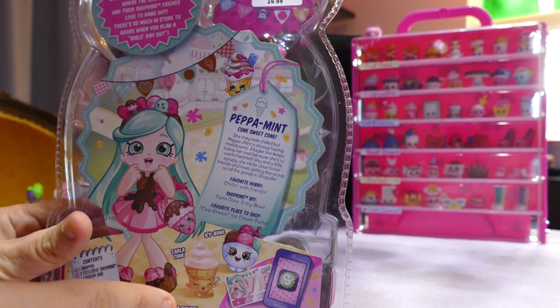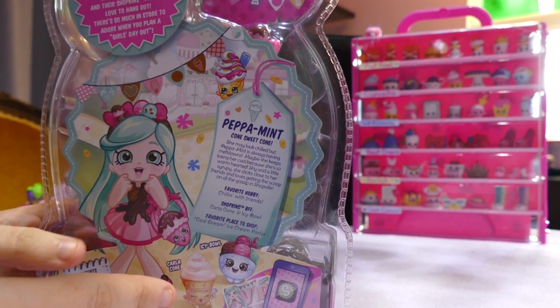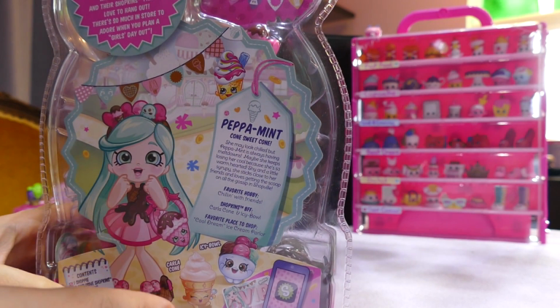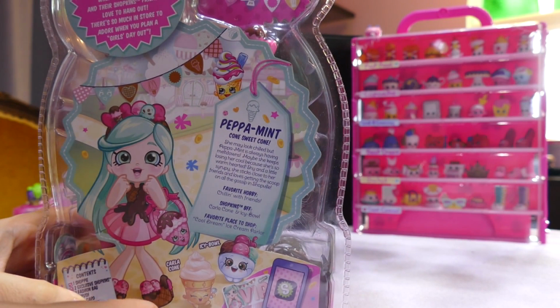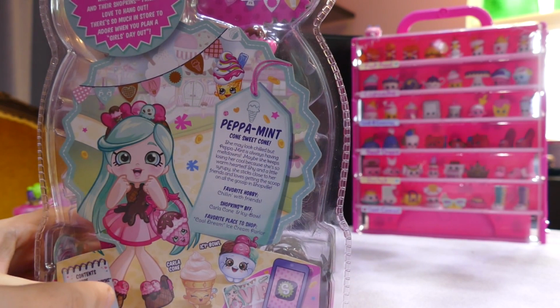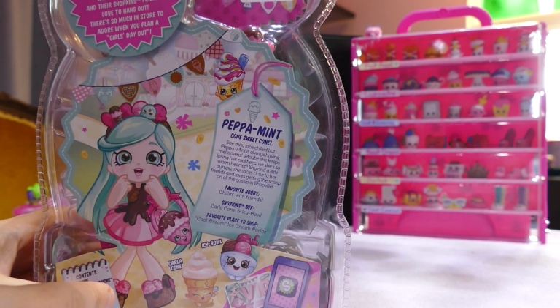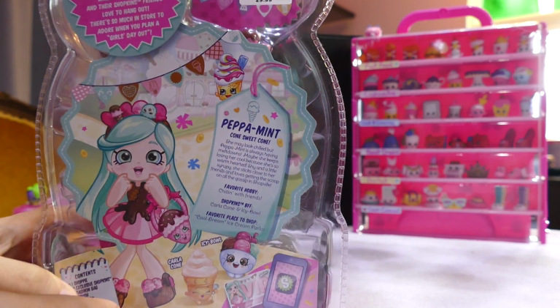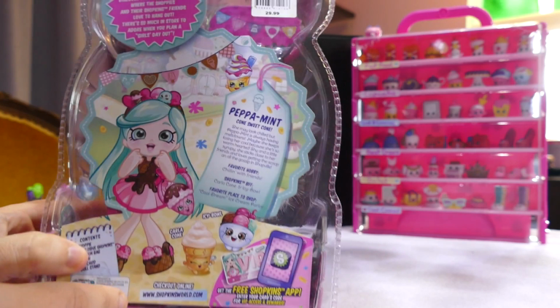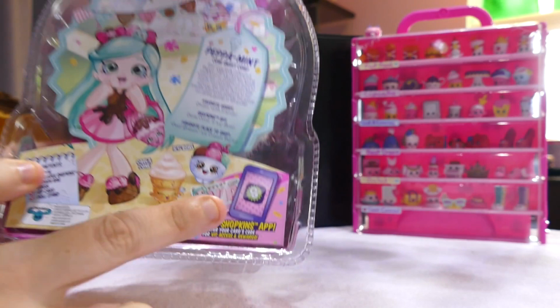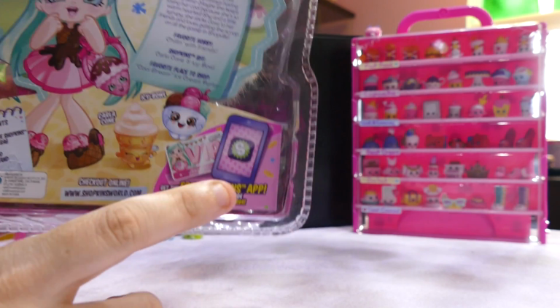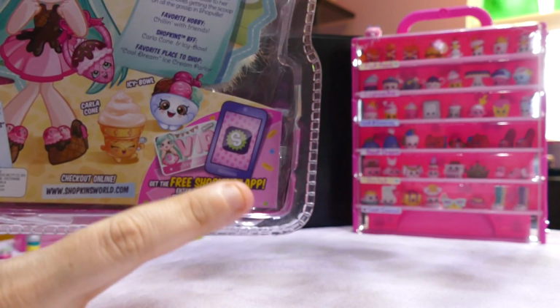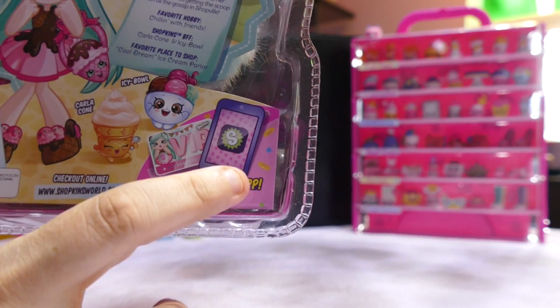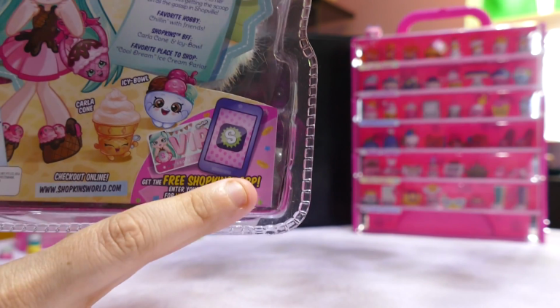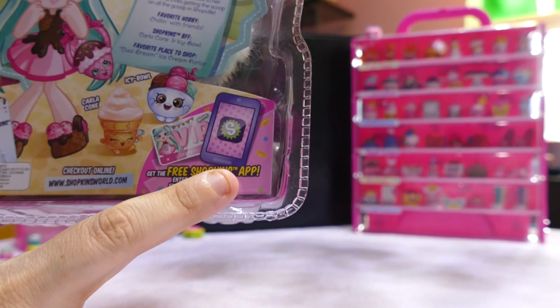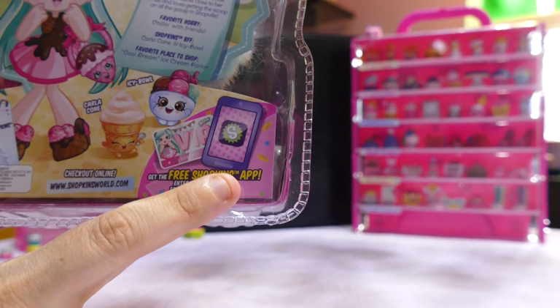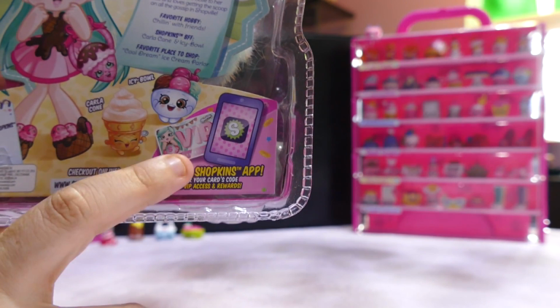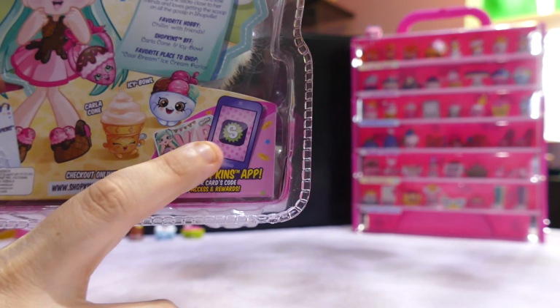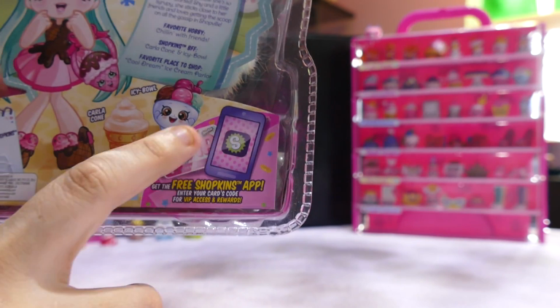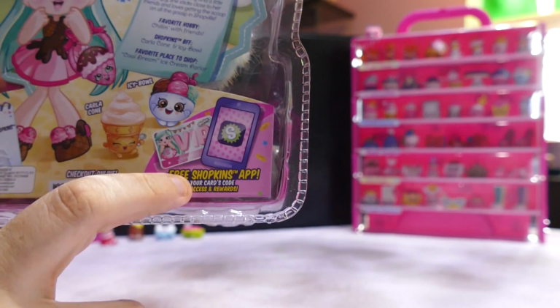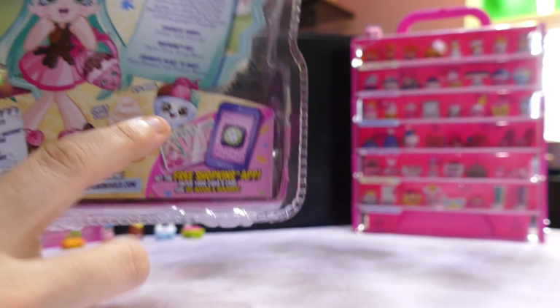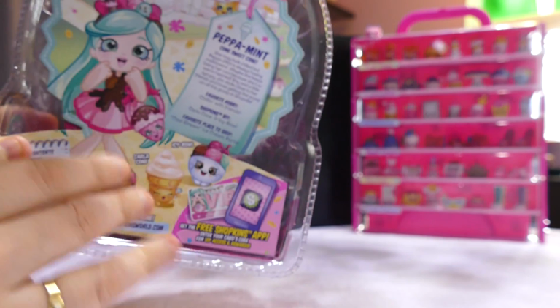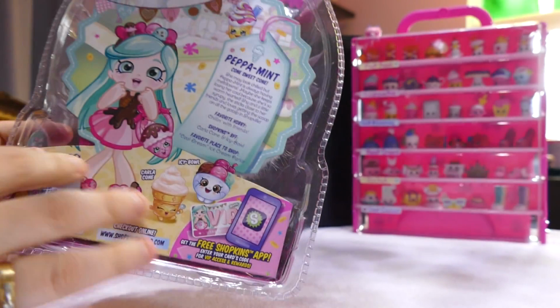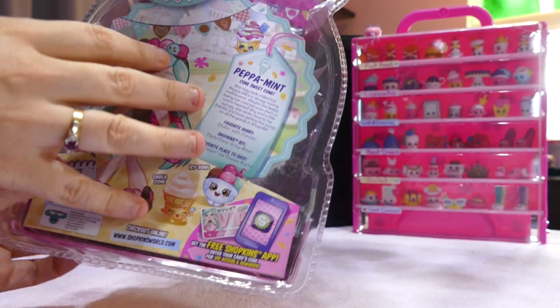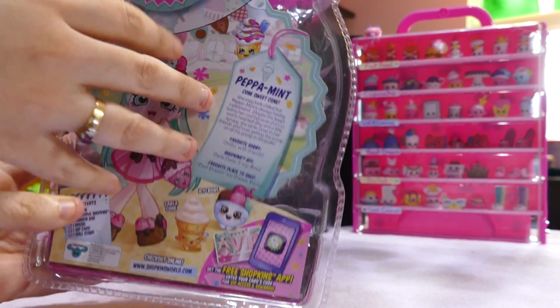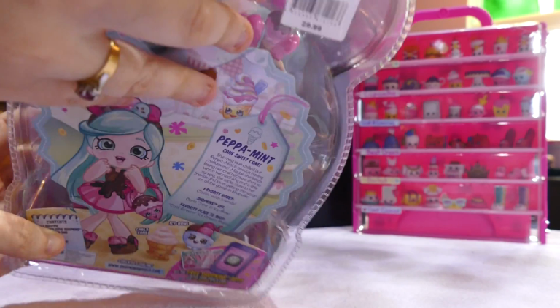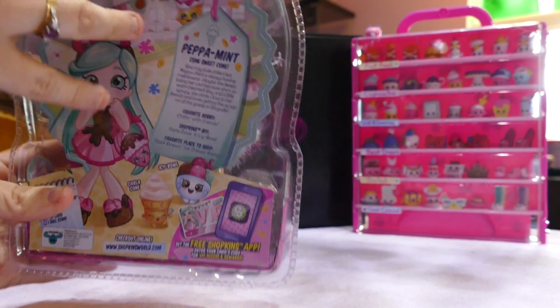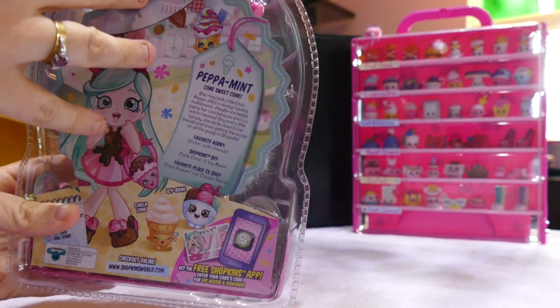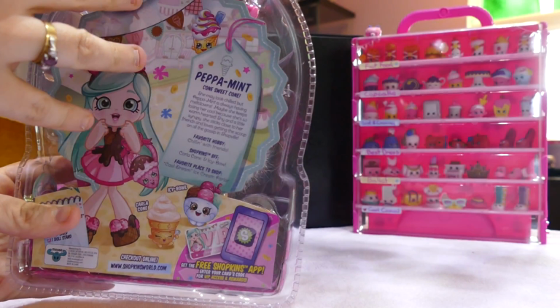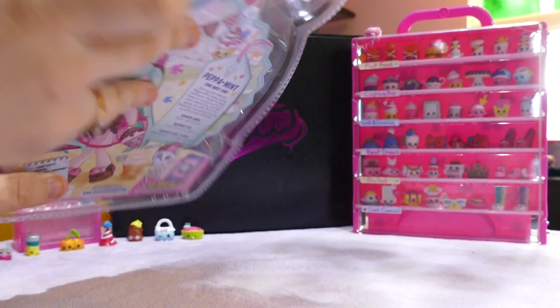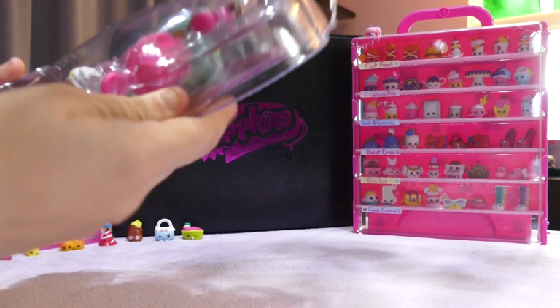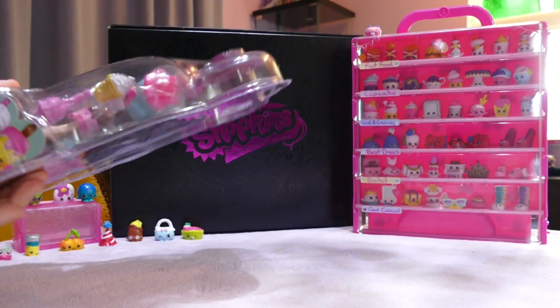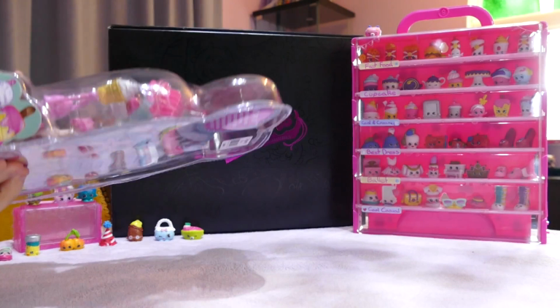Her favourite place to shop is Cool Dream Ice Cream Parlour. I don't know if I've seen an ice cream parlour yet. Of course she comes with, if you use the Shopkins app, a special code. We'll do a review one day on the Shopkins app — my daughter likes to play that one occasionally.